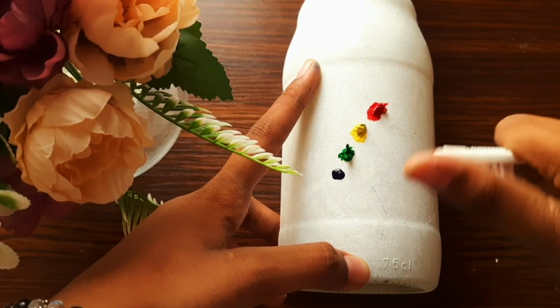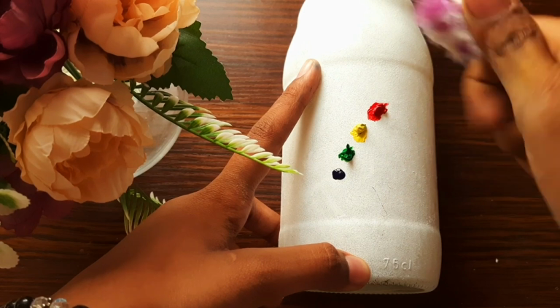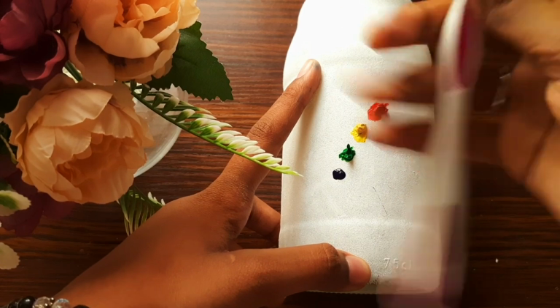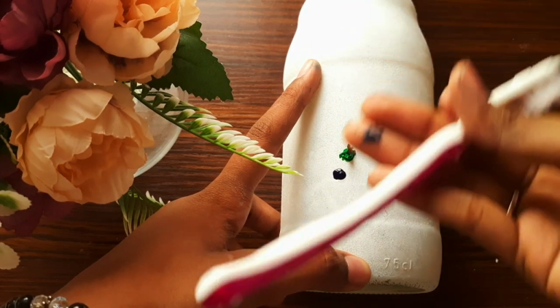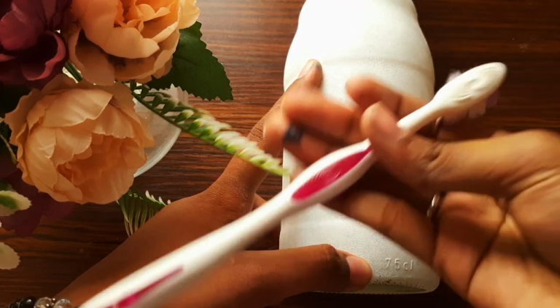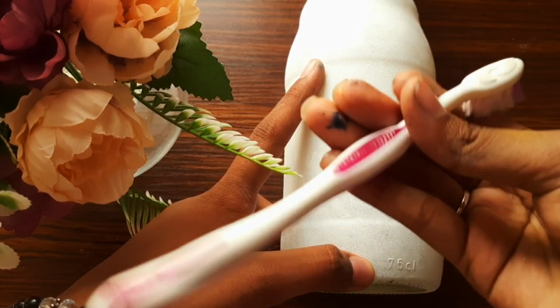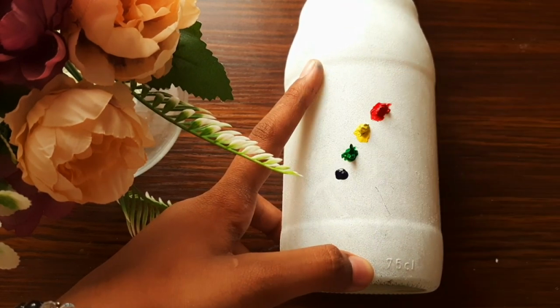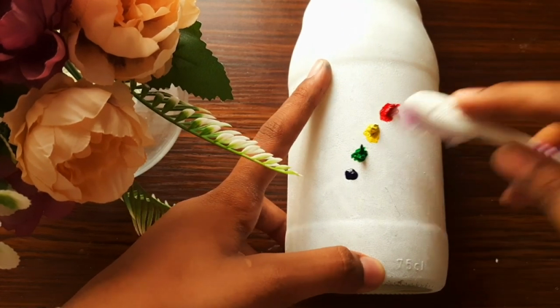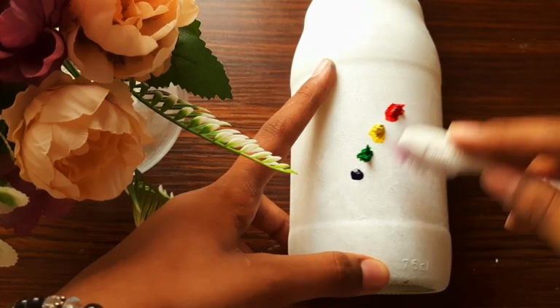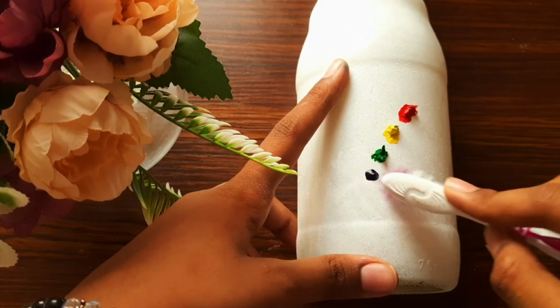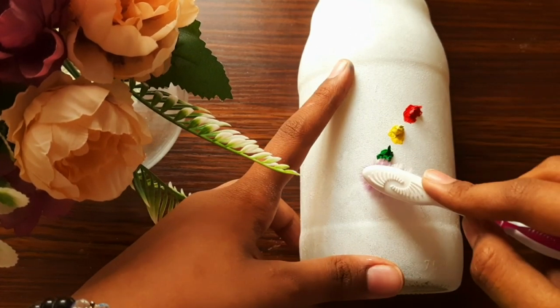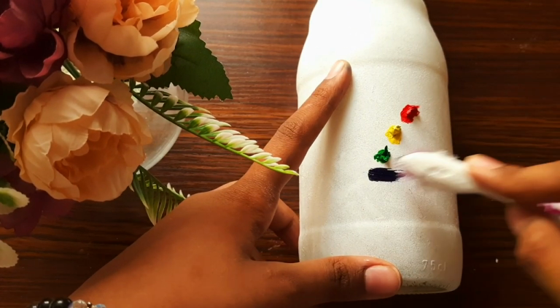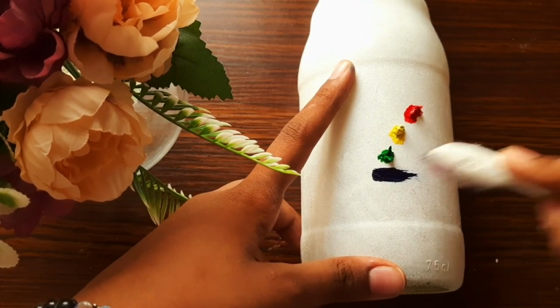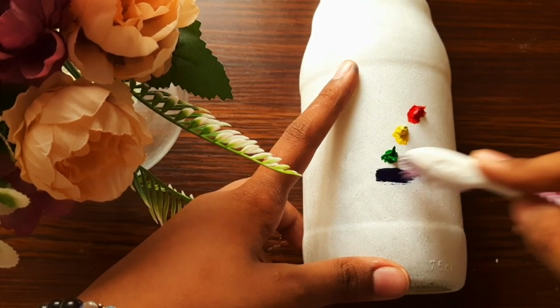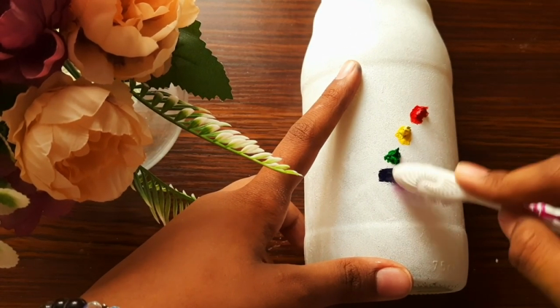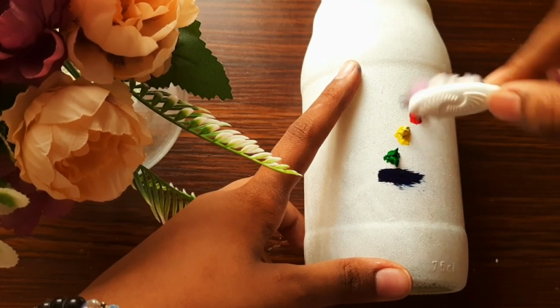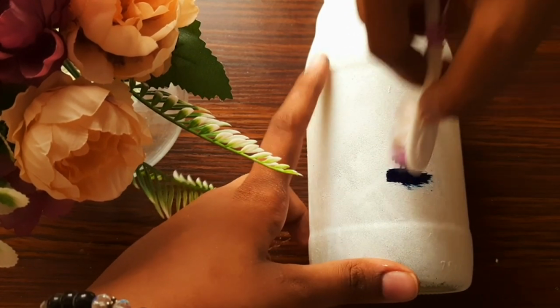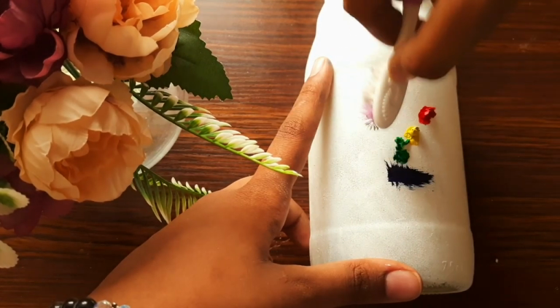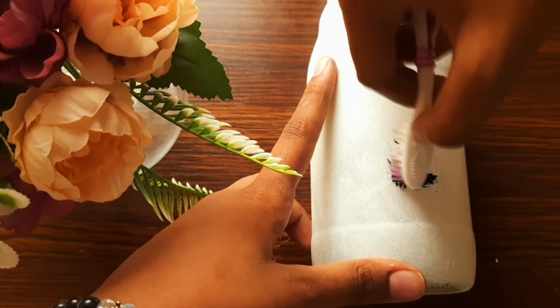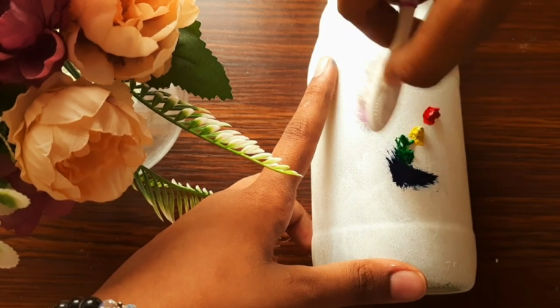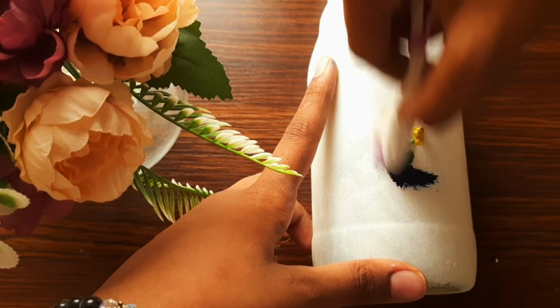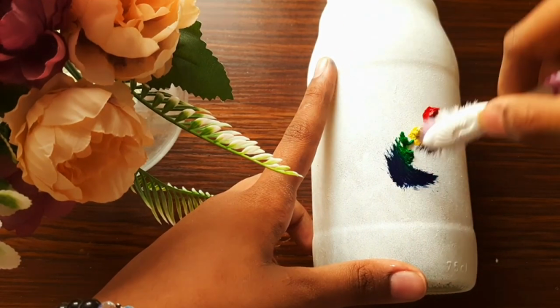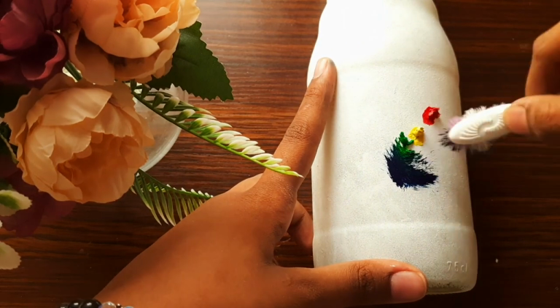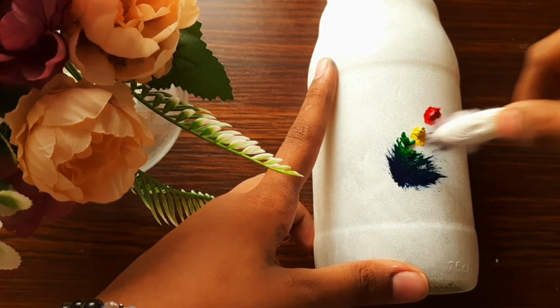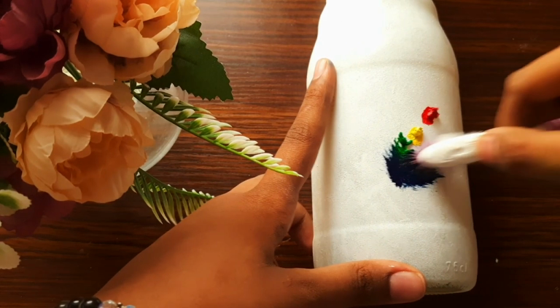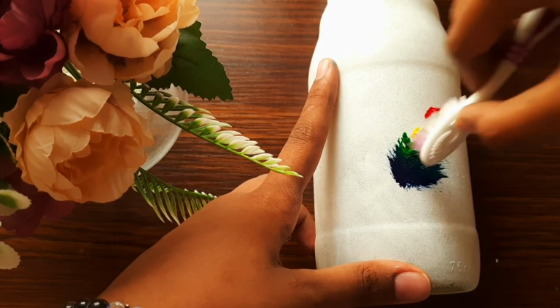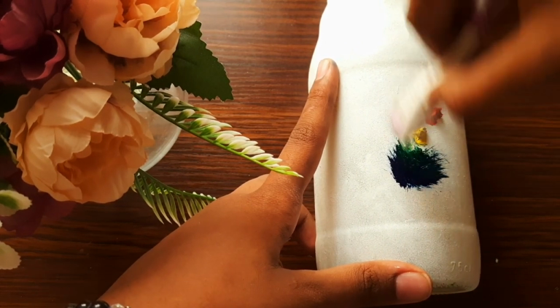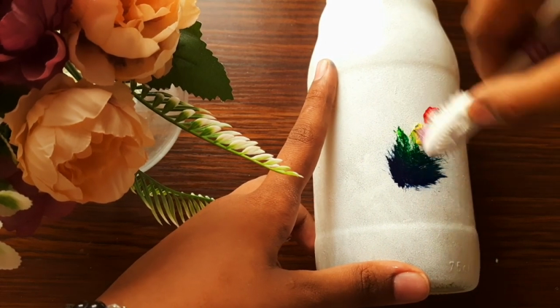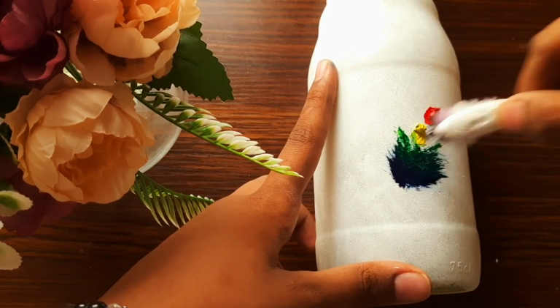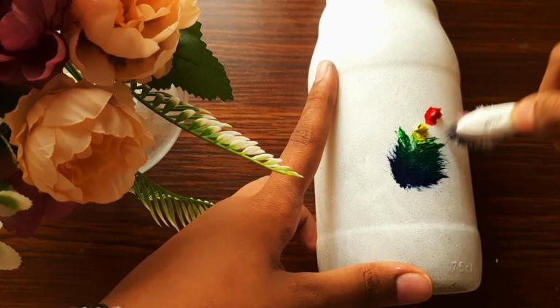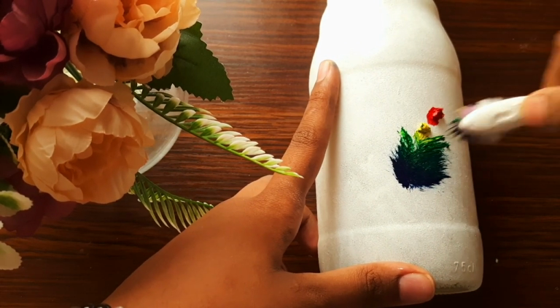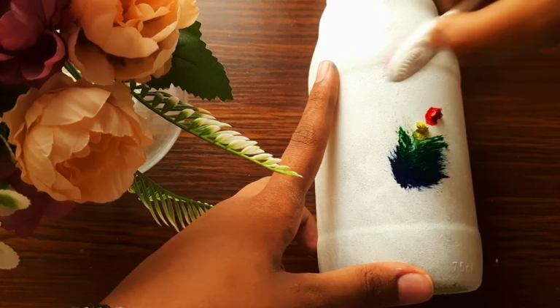Now take a brush which is old and which you don't use, and then using the brush give a feather shape to the paint. We have to make lots of feathers too.